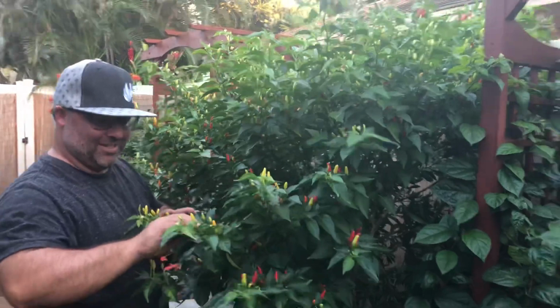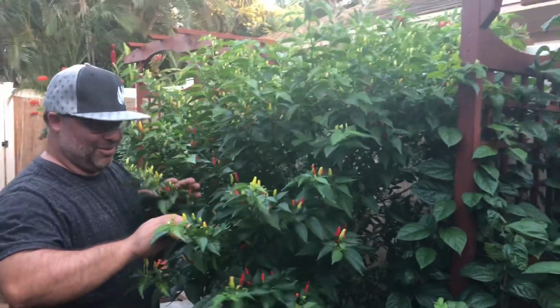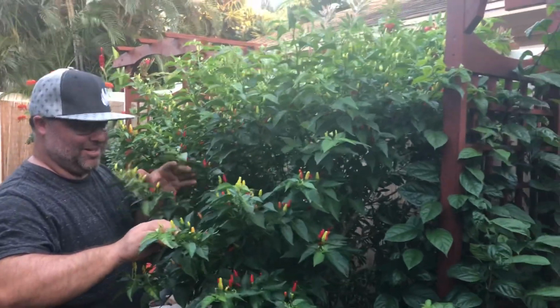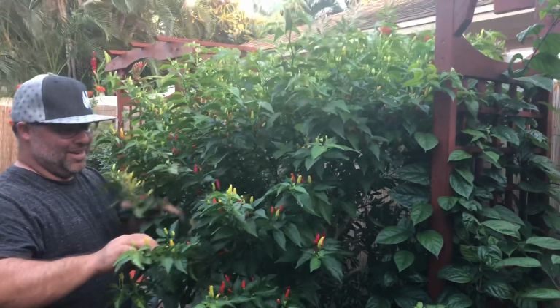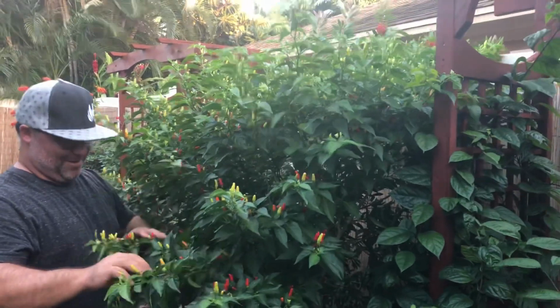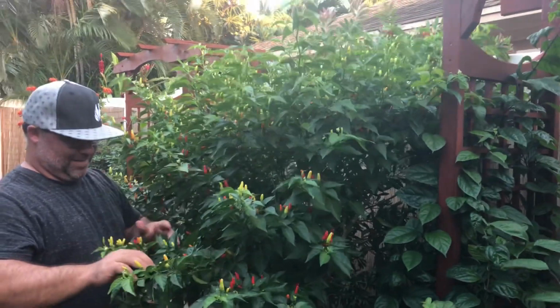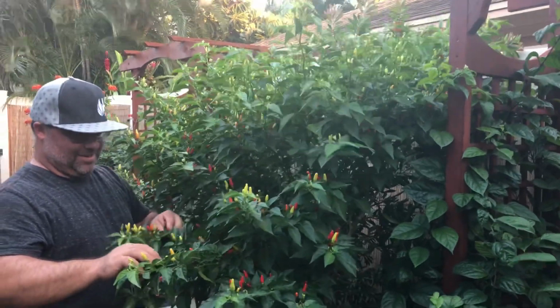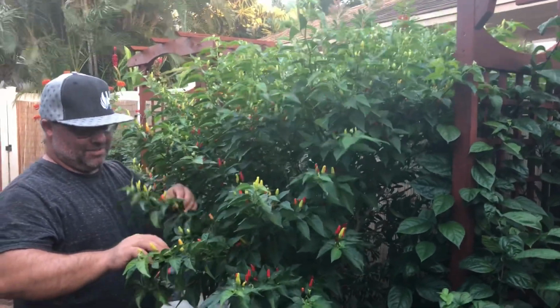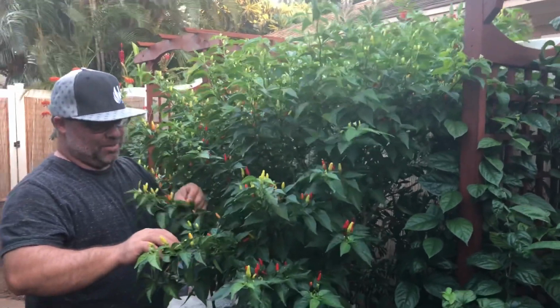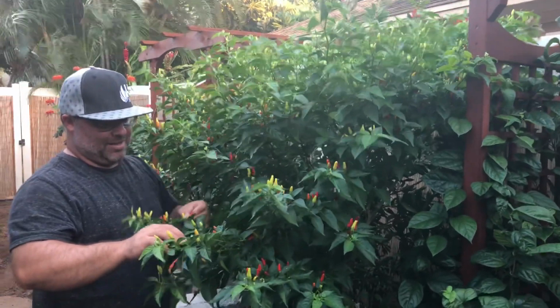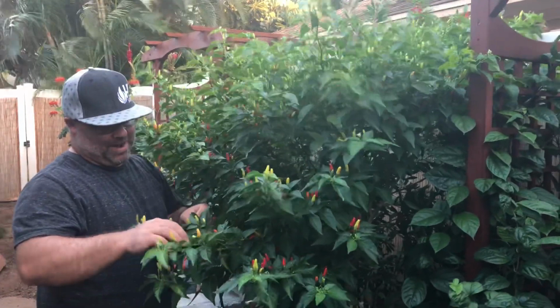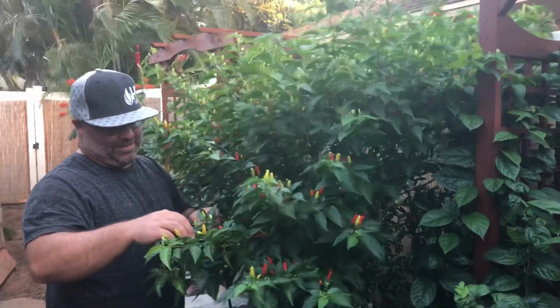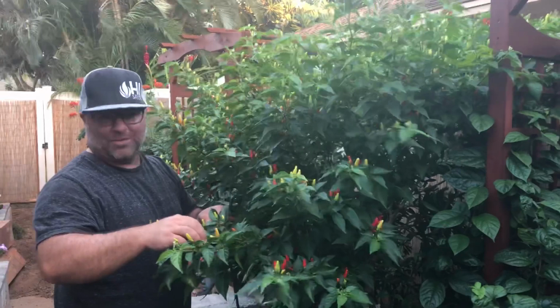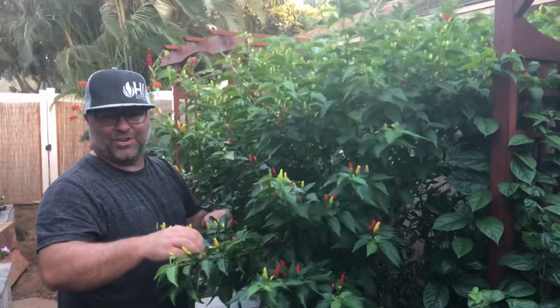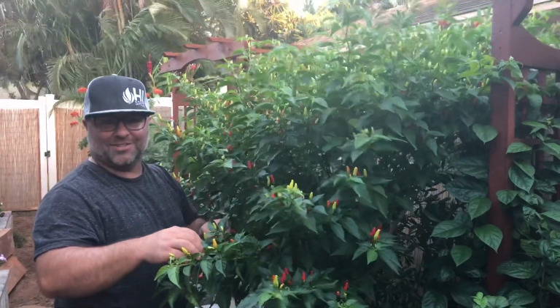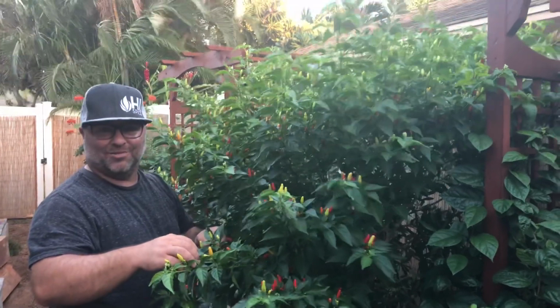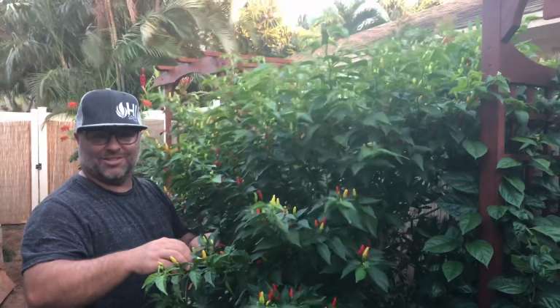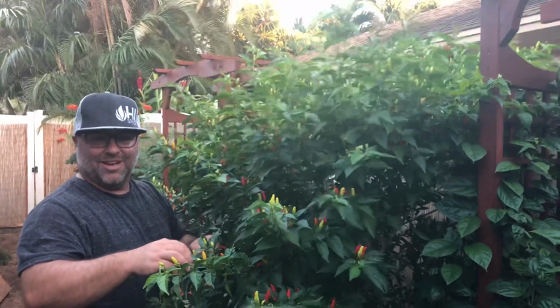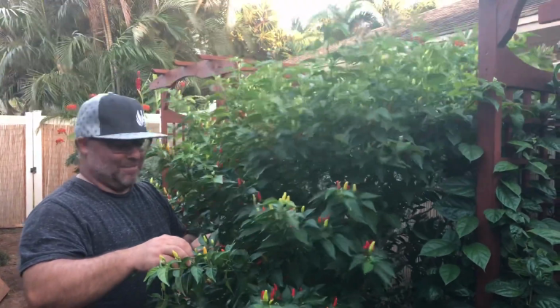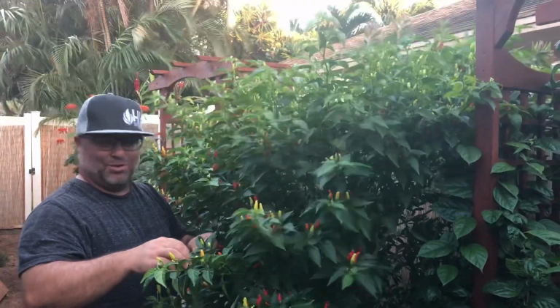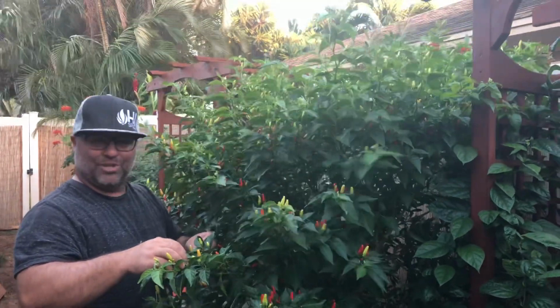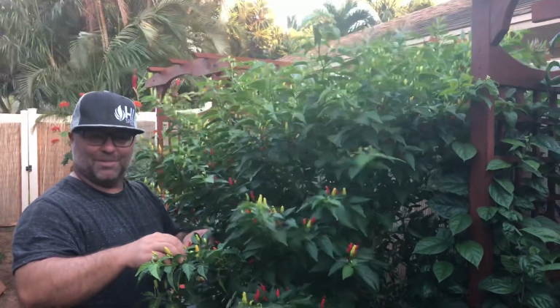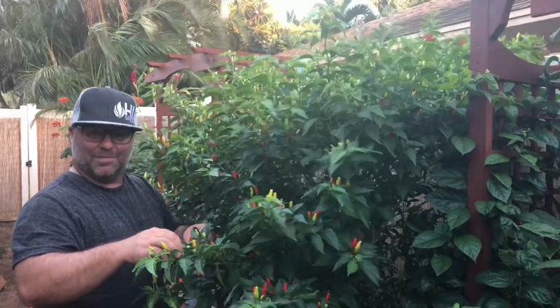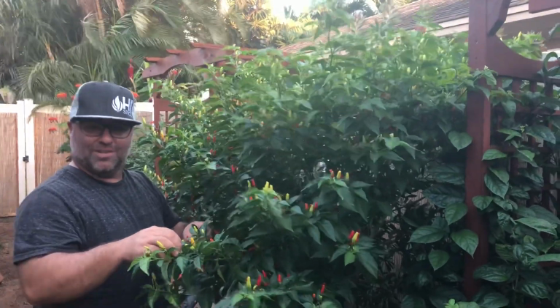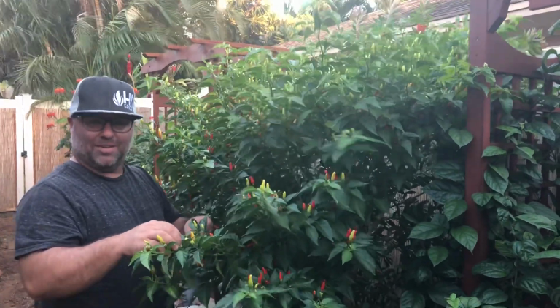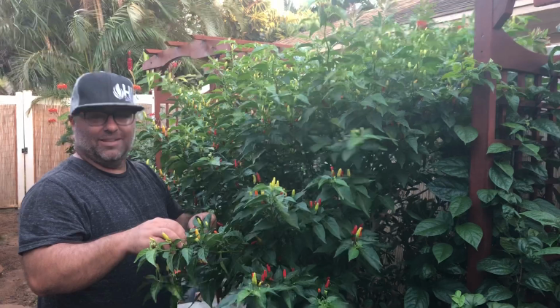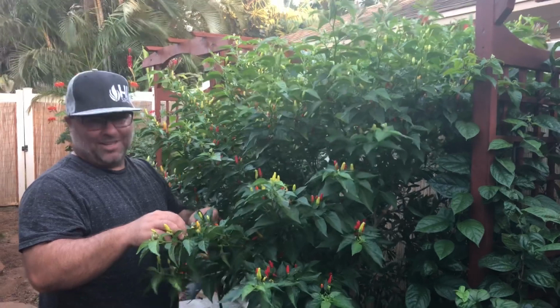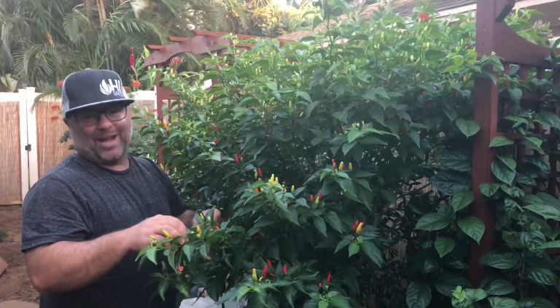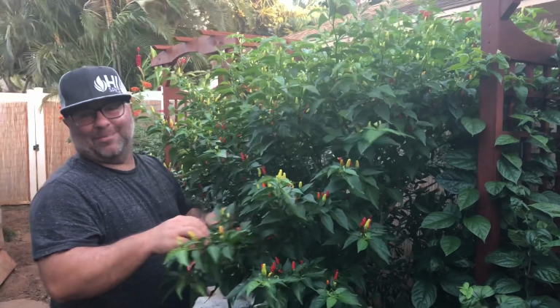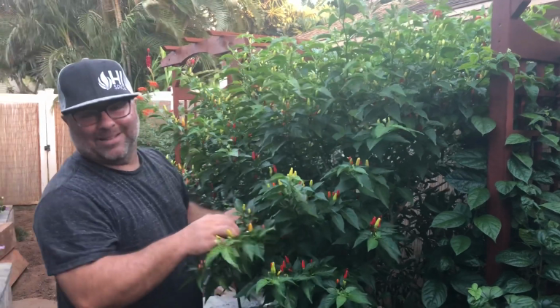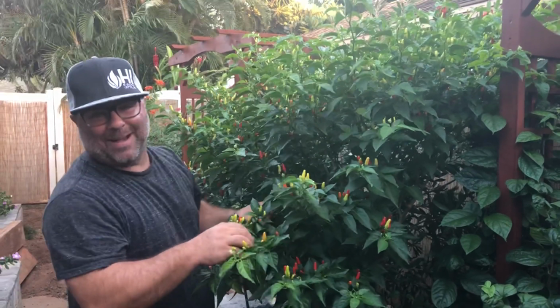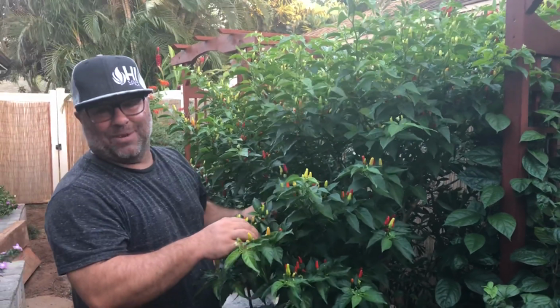This thing is loaded and they're not super hot. They pack, on average, about 30,000 Scovilles, but when you put cups and cups of them into something they start adding up and they pack a nice punch.